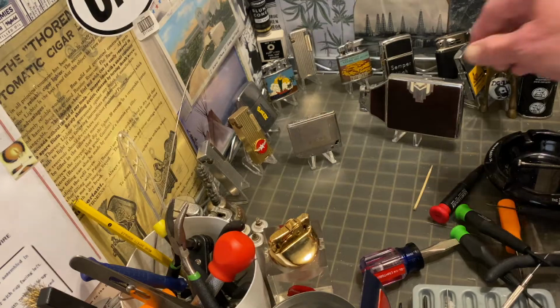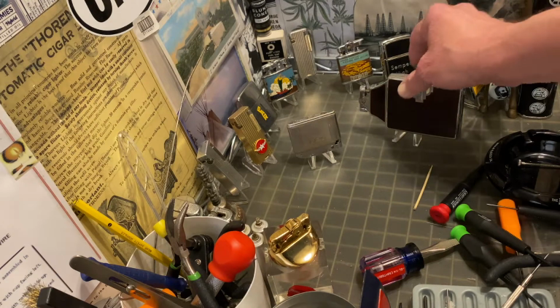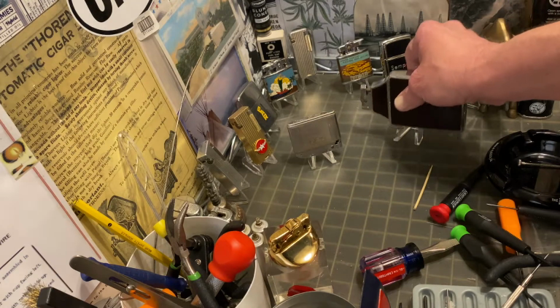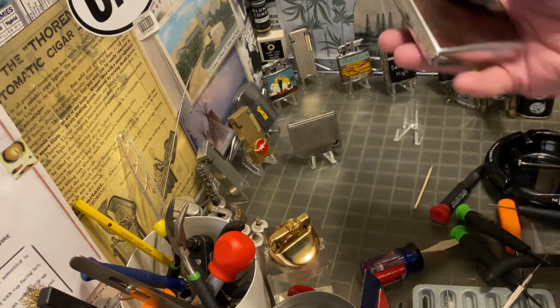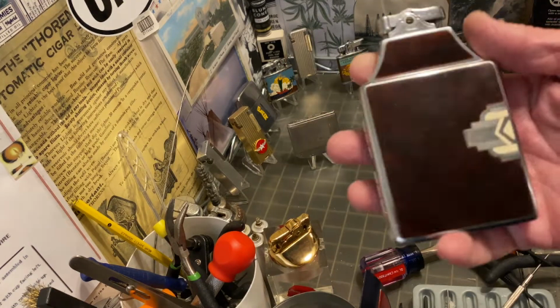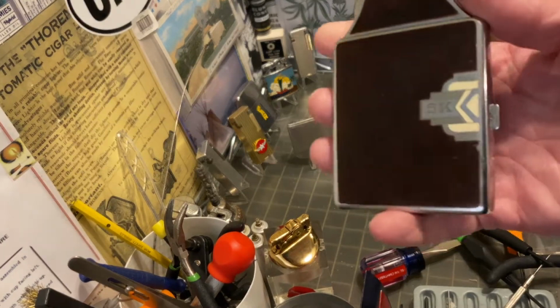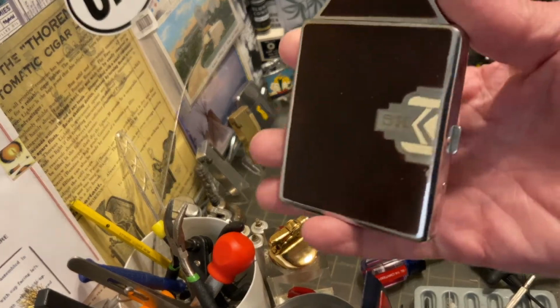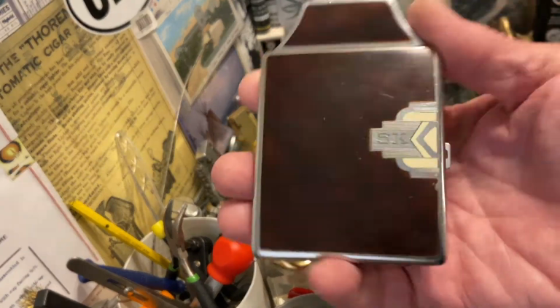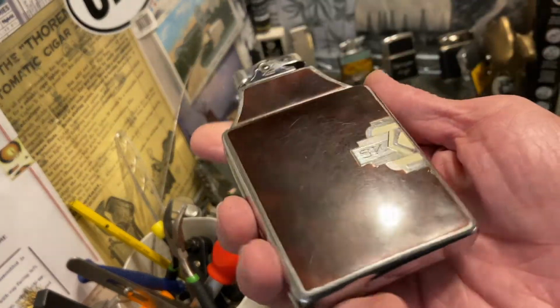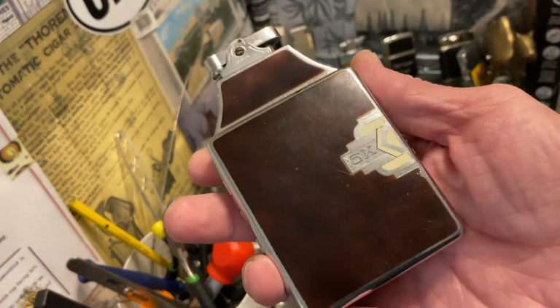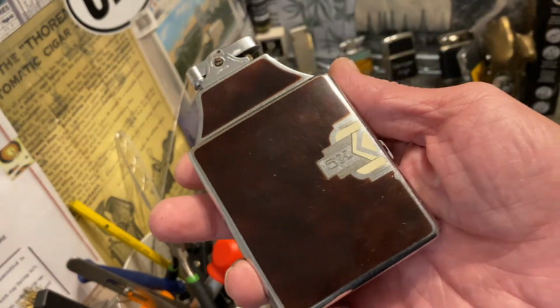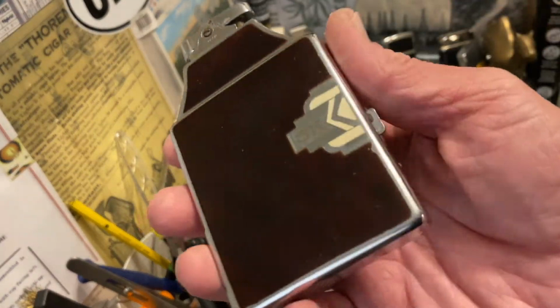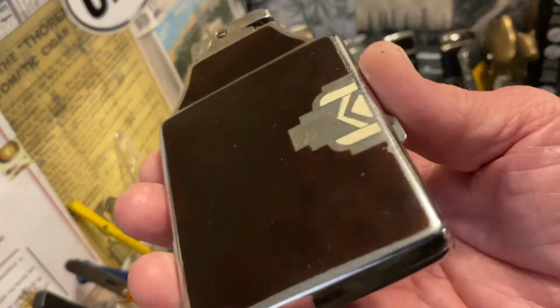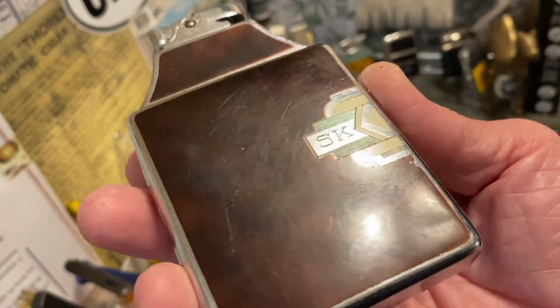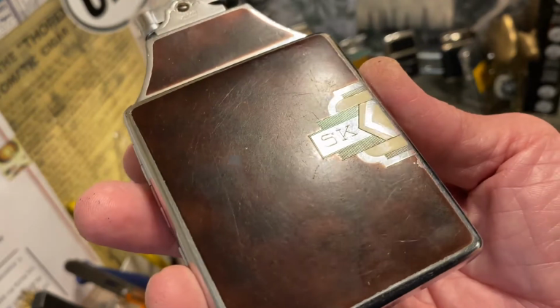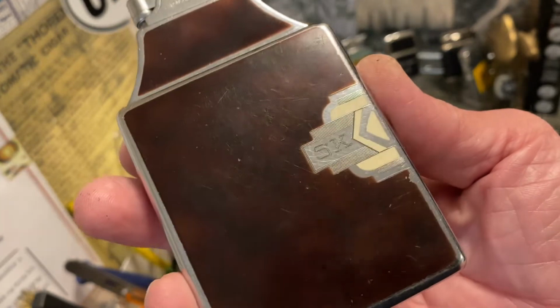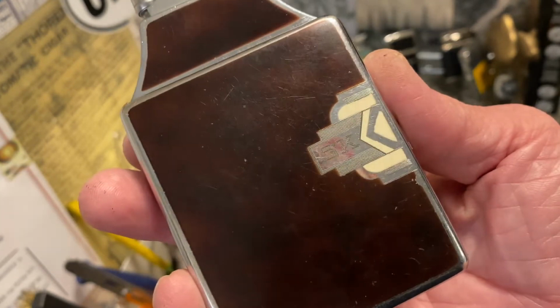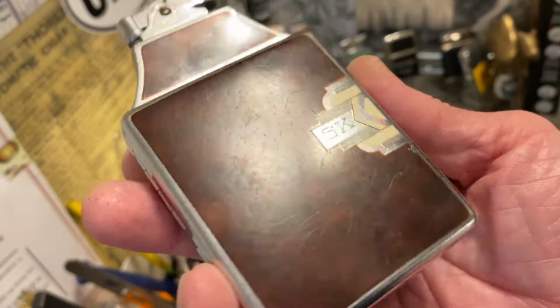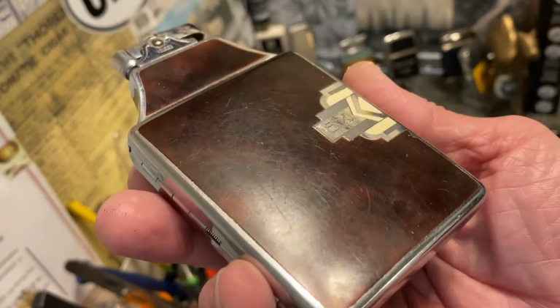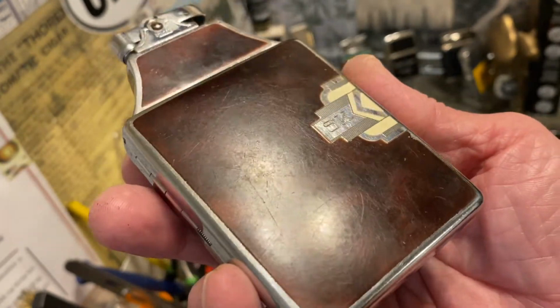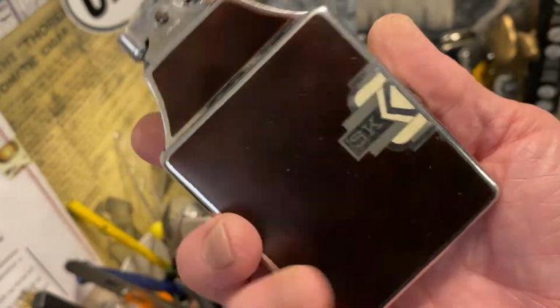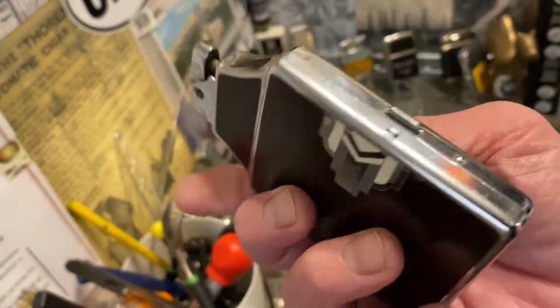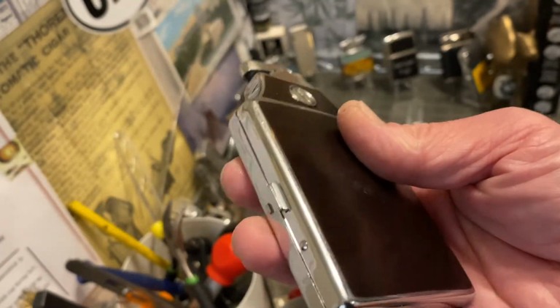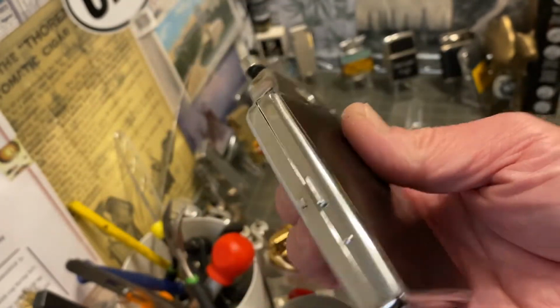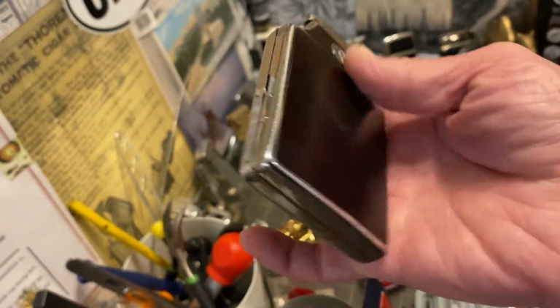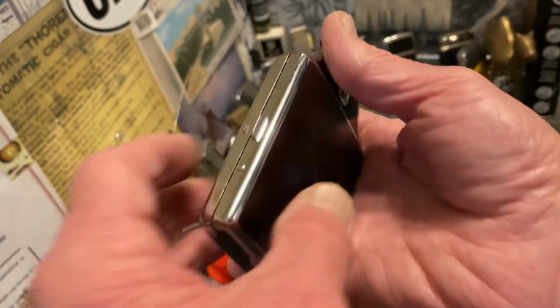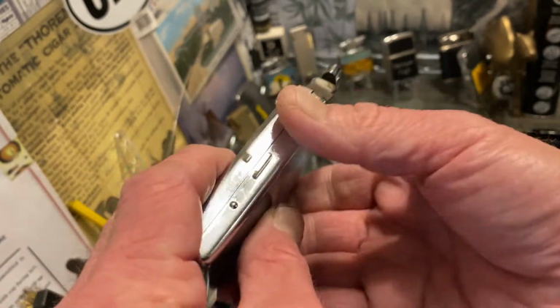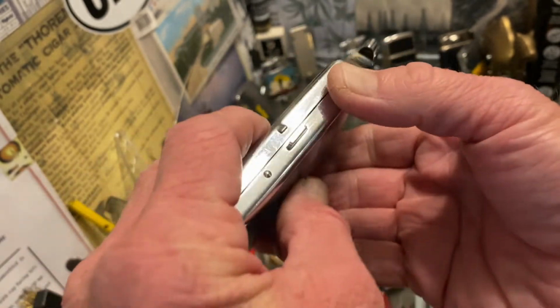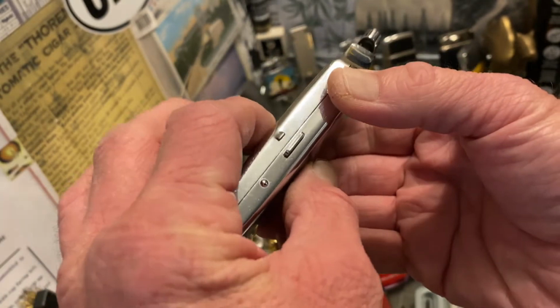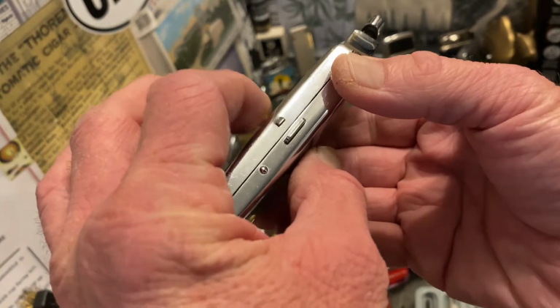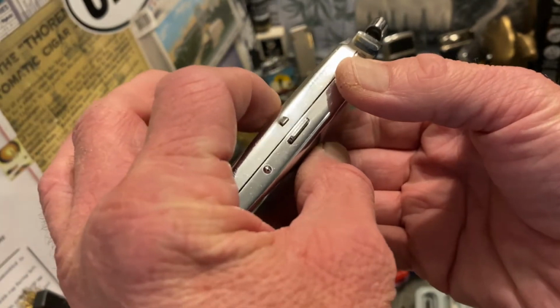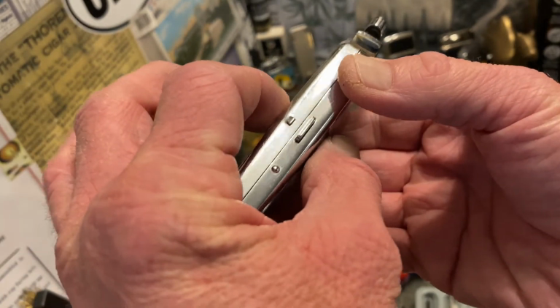Today we are going to take another look at this Ronson Master Case so that I can list it for sale on eBay. It does show scuffs, paint loss, wear, and dings.